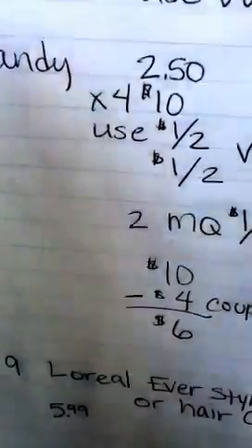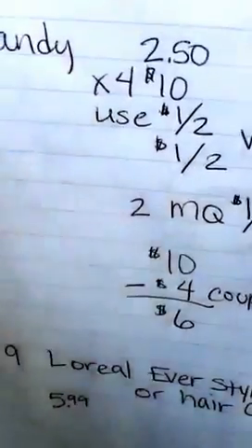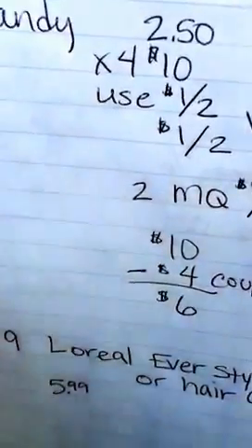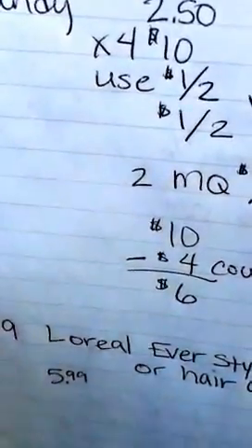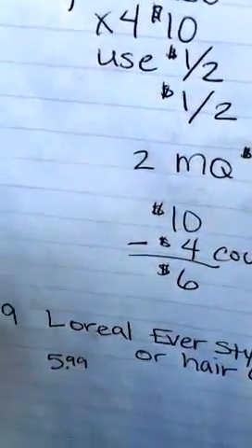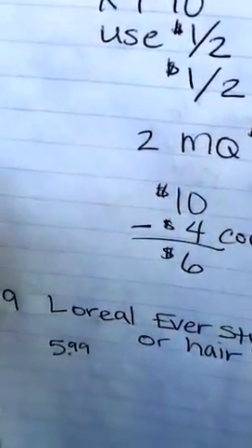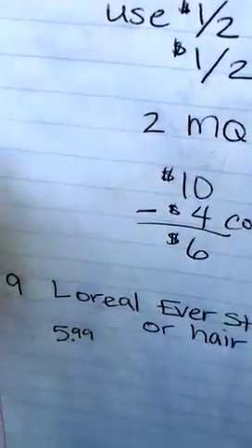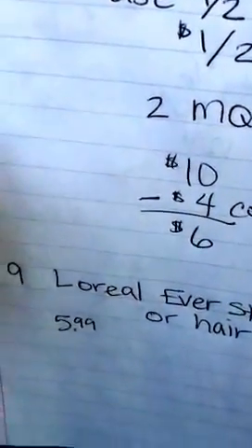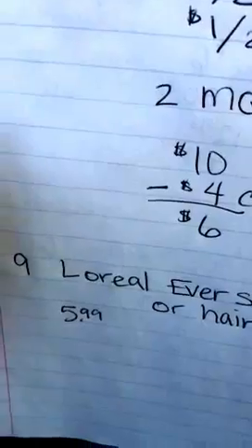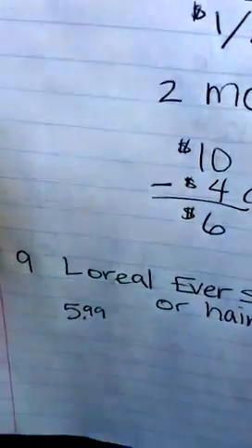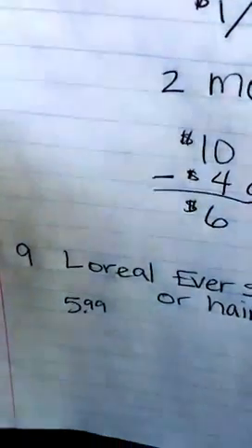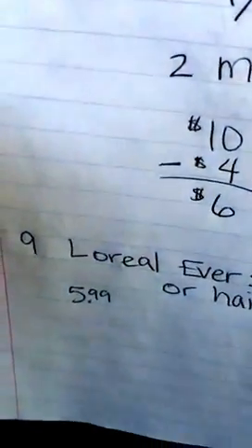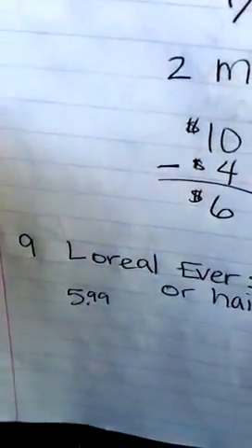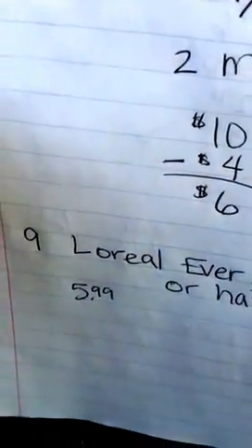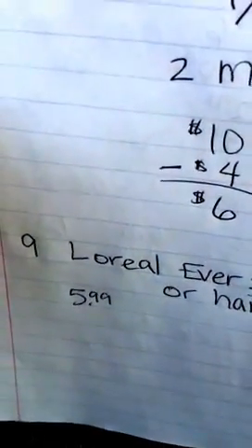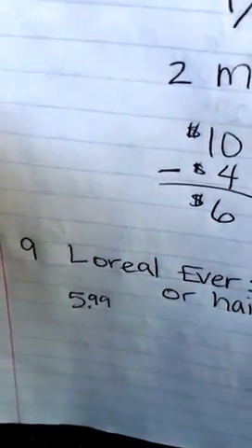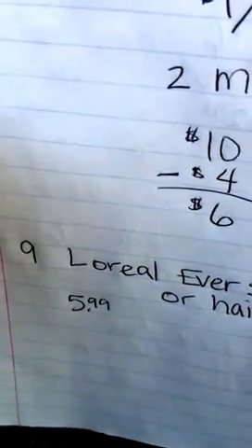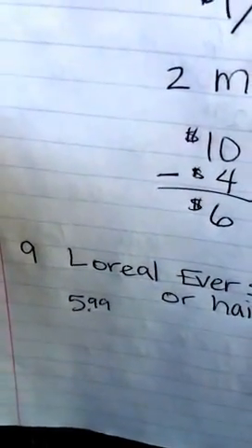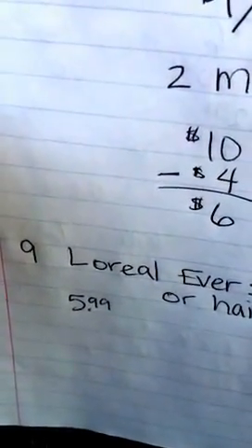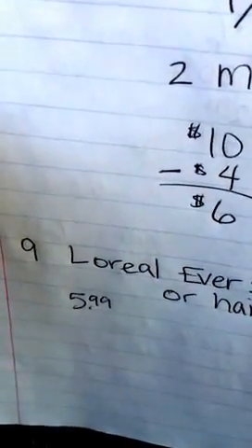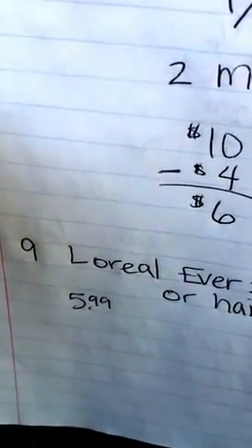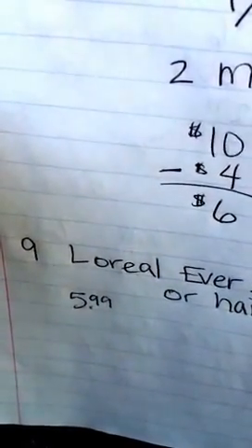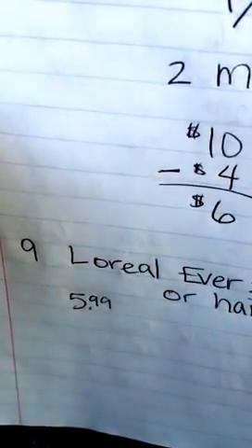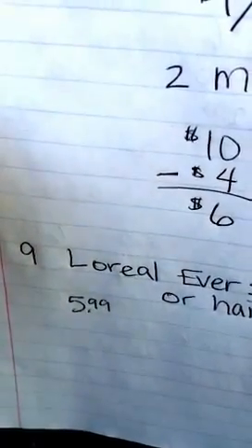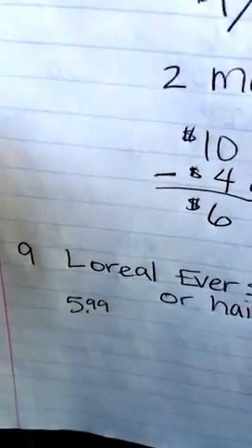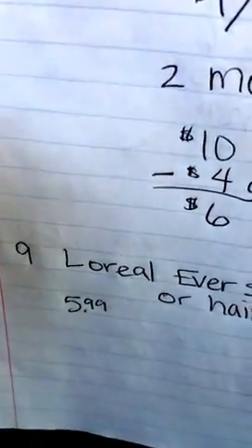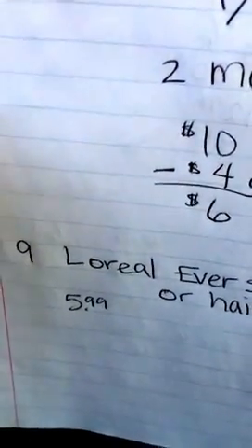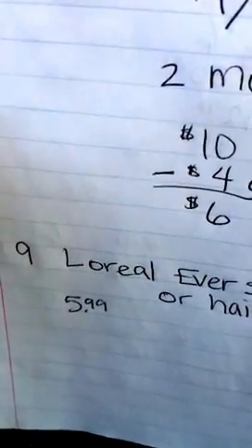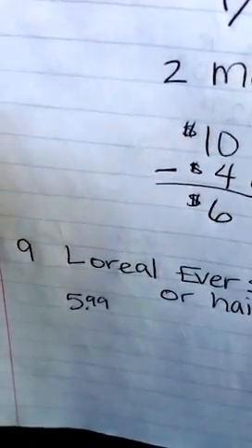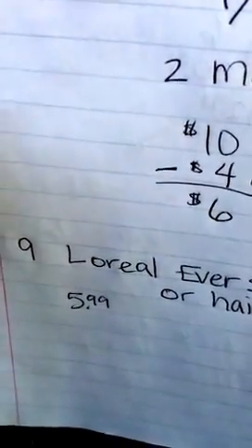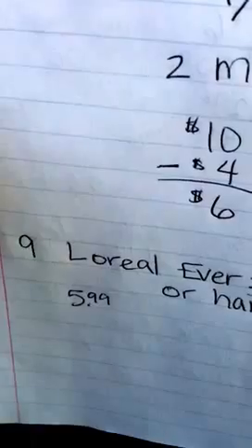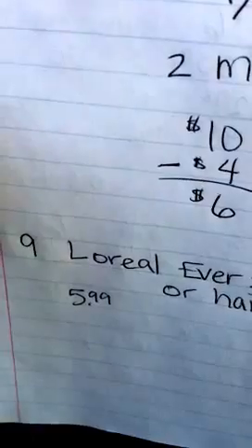Then I used the $2 manufacturer coupon that we have, and also there's a dollar Video Values and I used a couple of those as well.